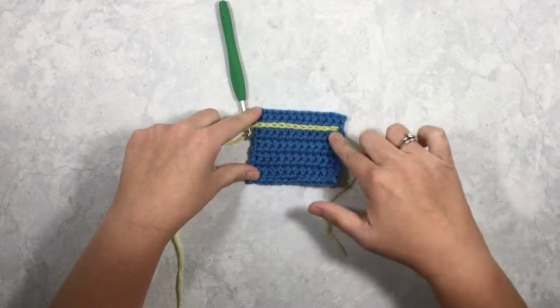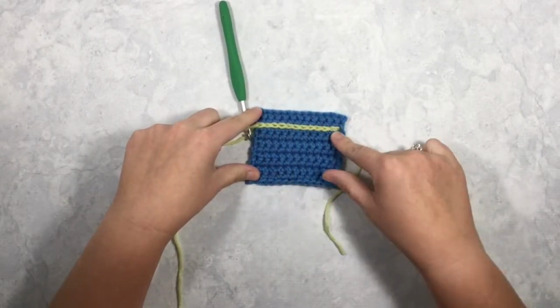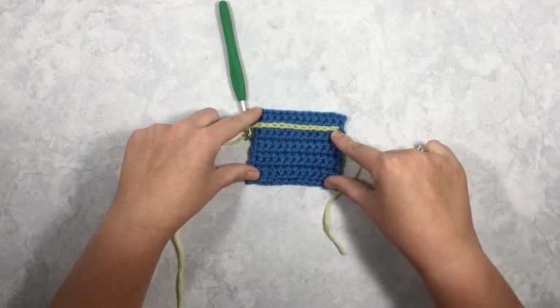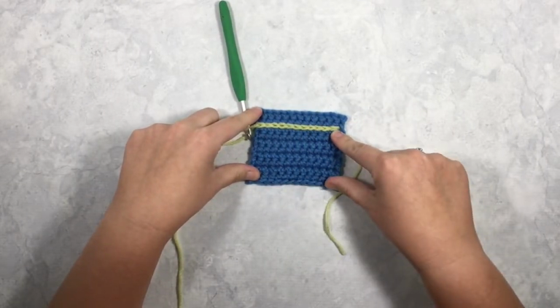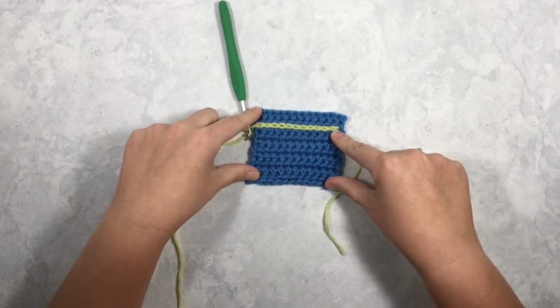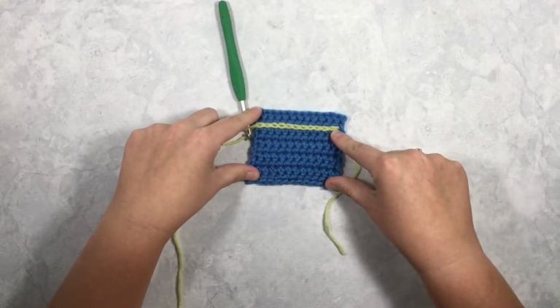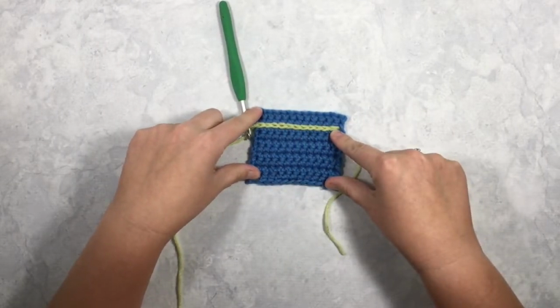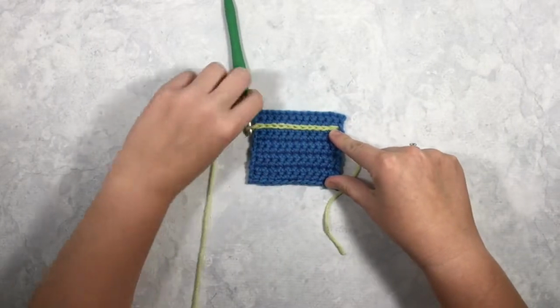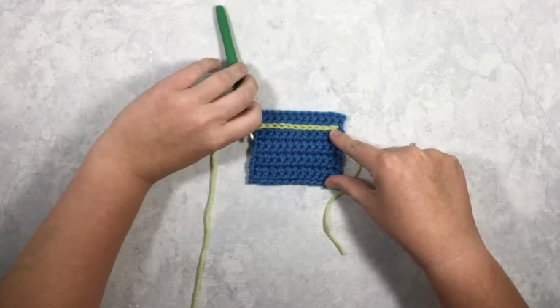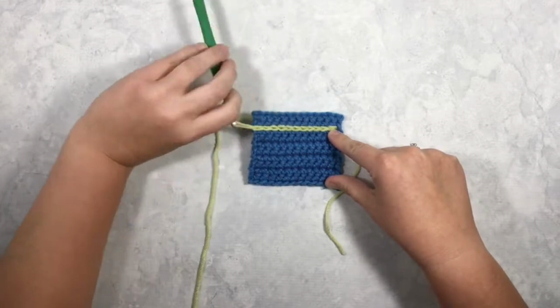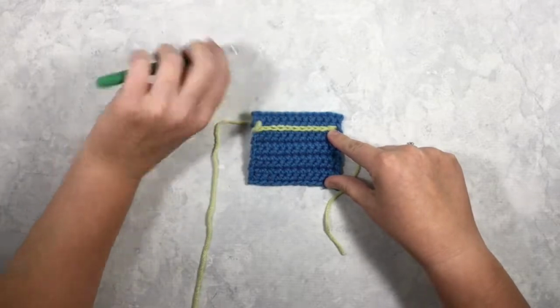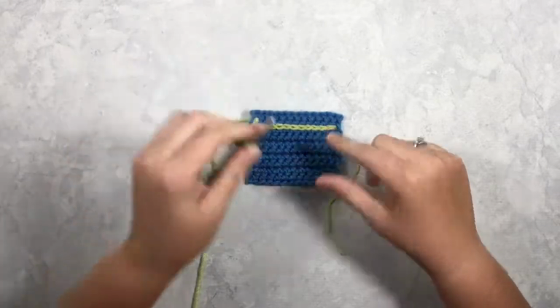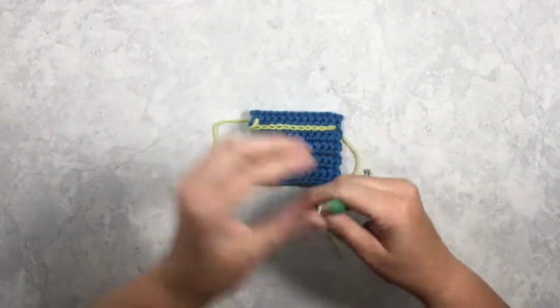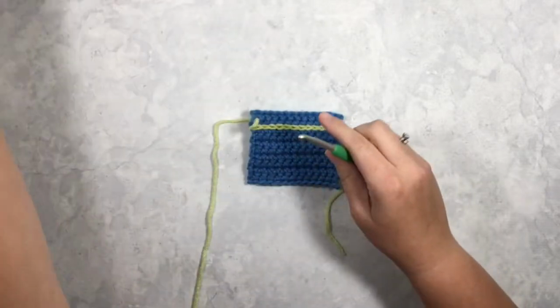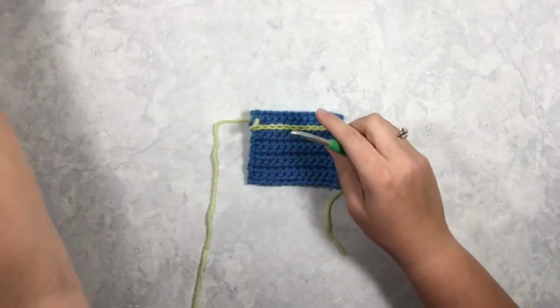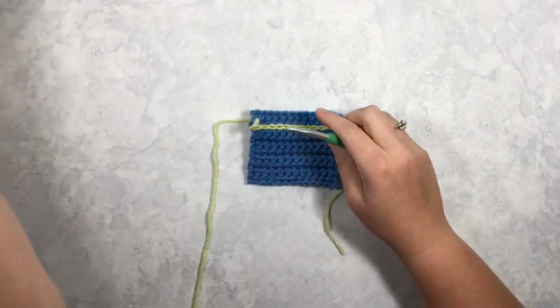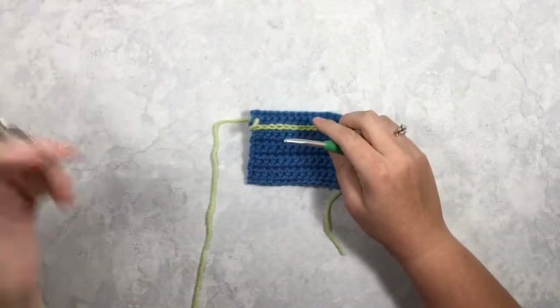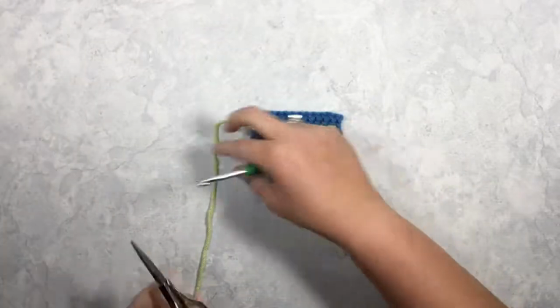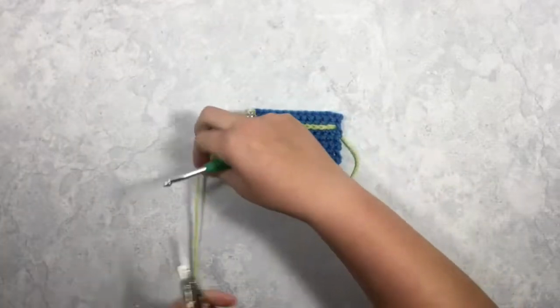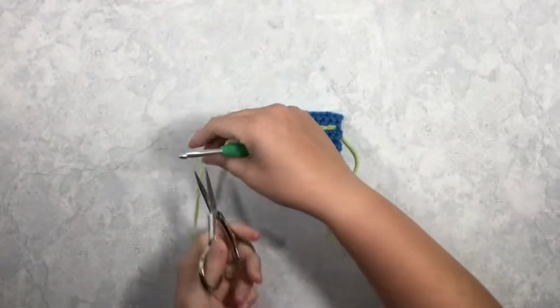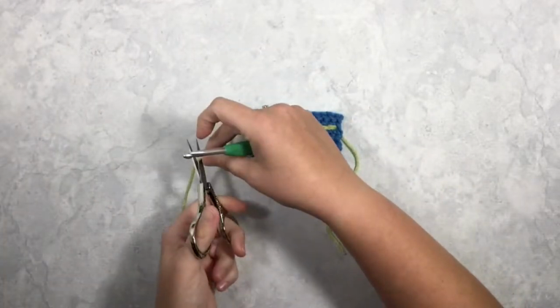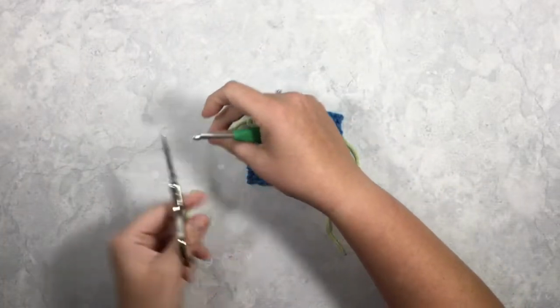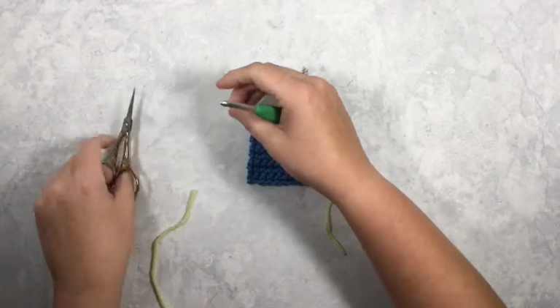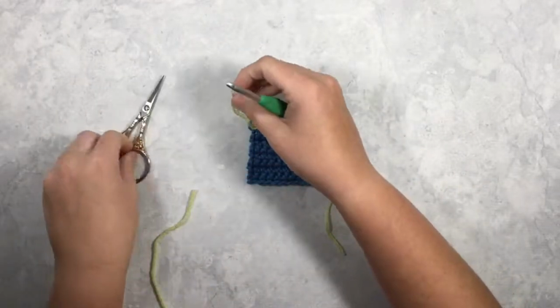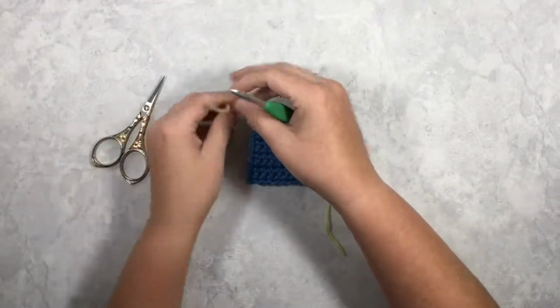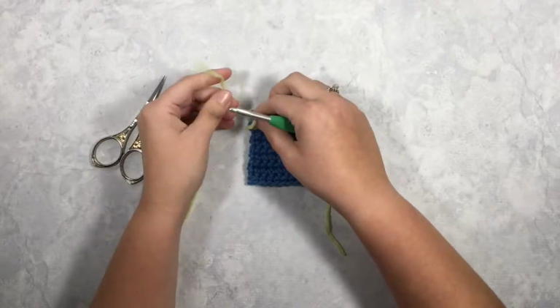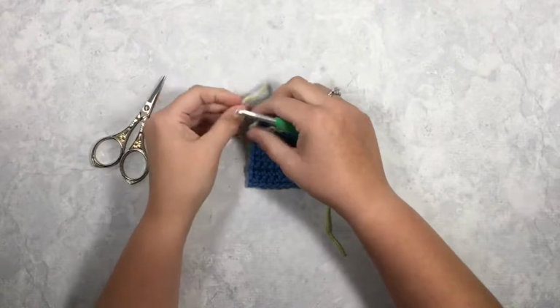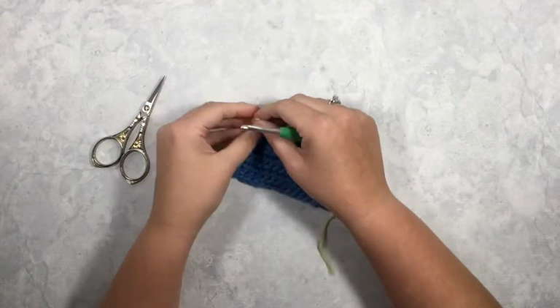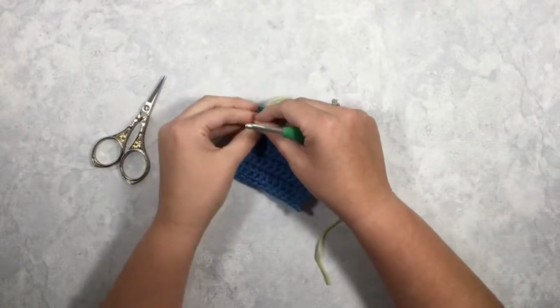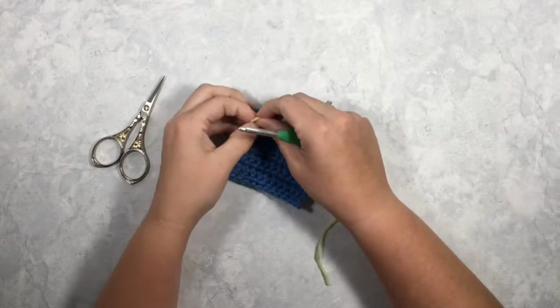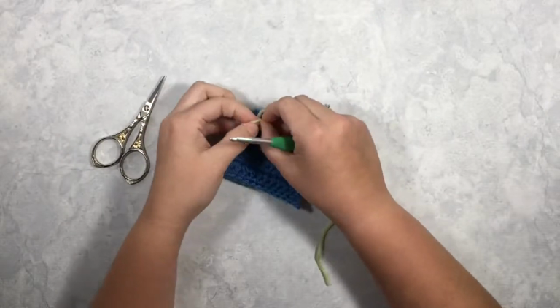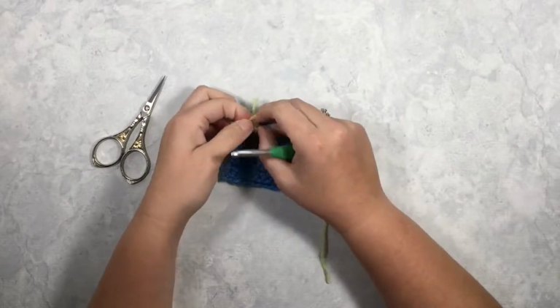That's what it looks like parallel to your rows. Now I'm going to cut this off and show you what it would look like perpendicular.